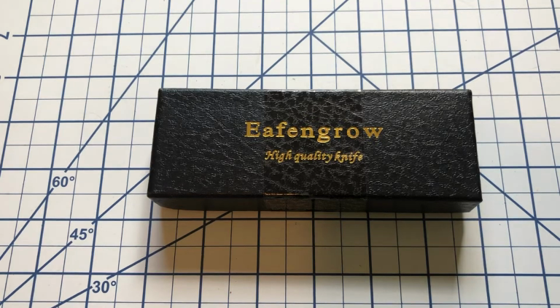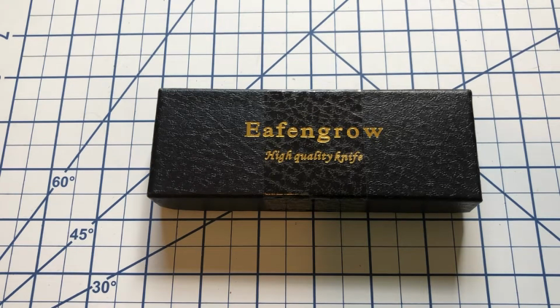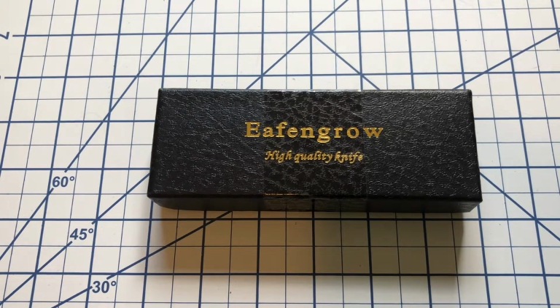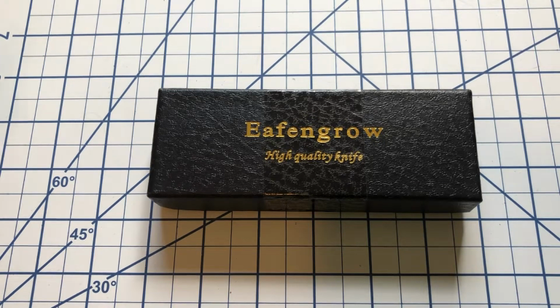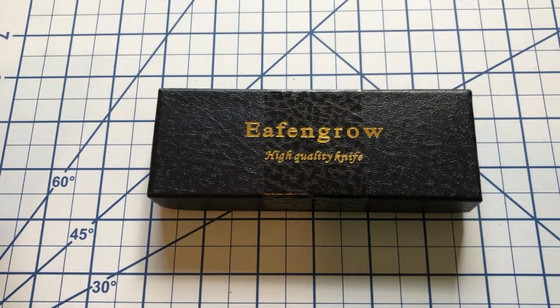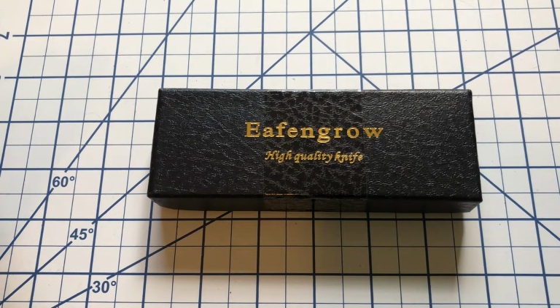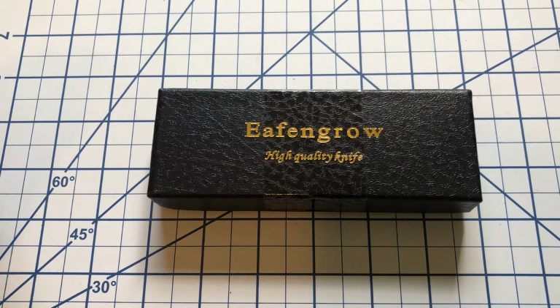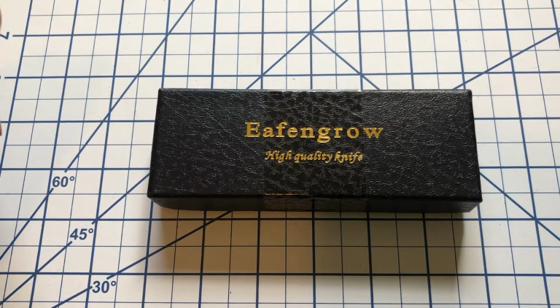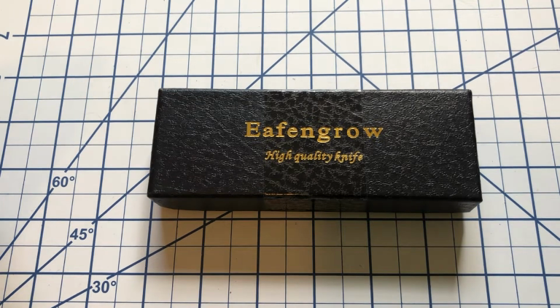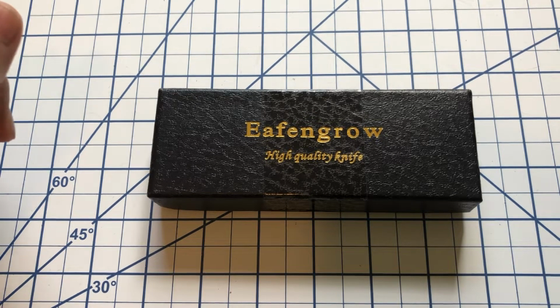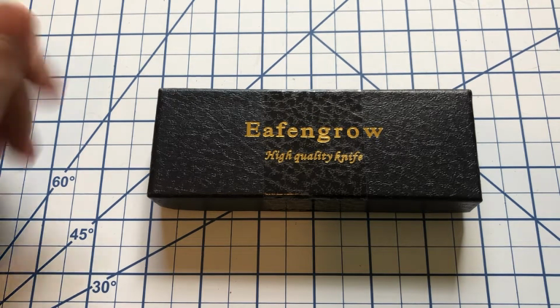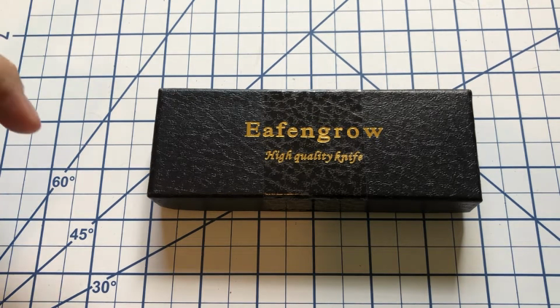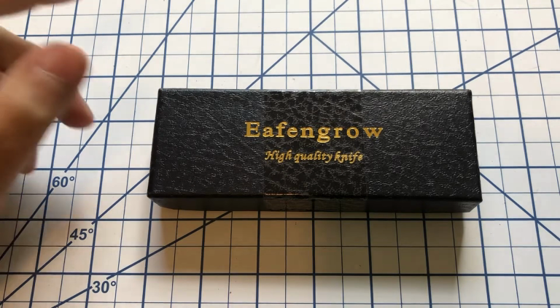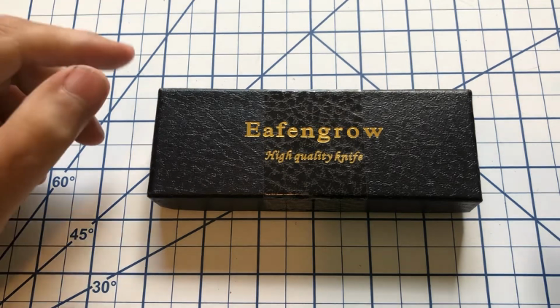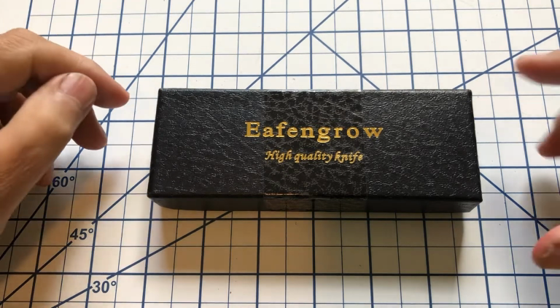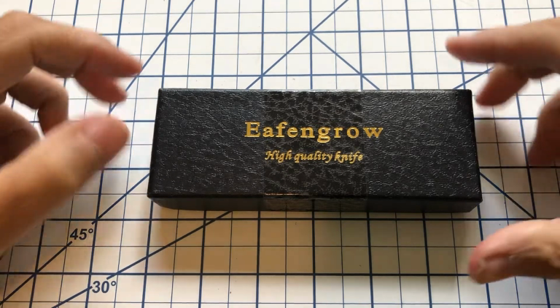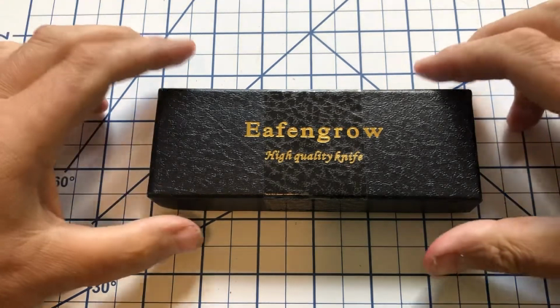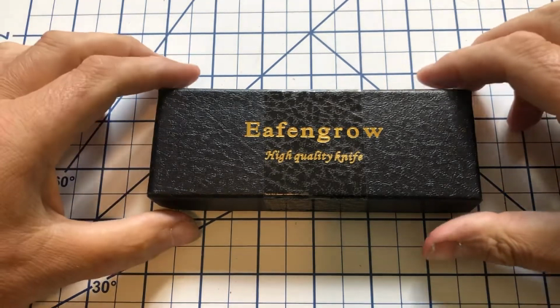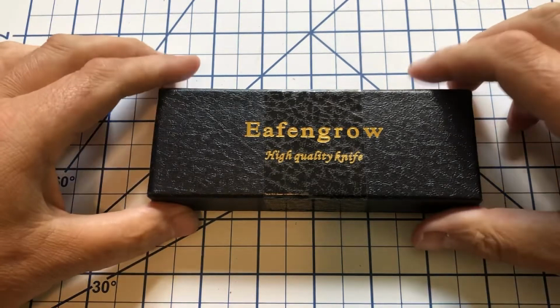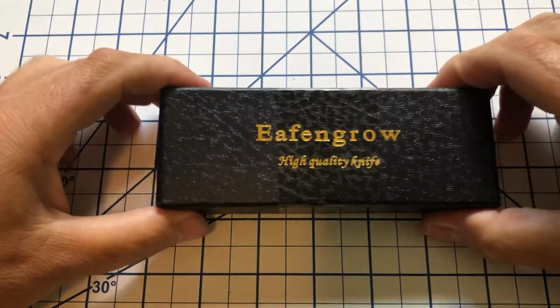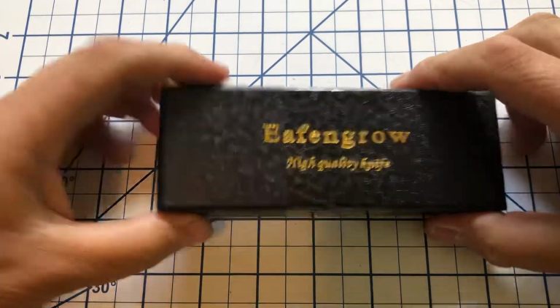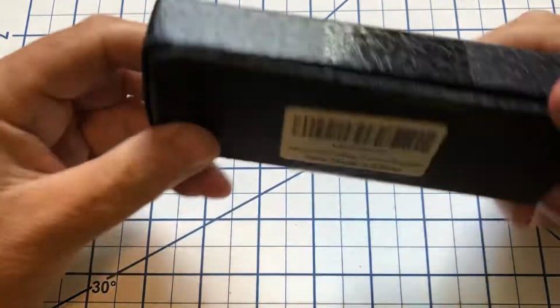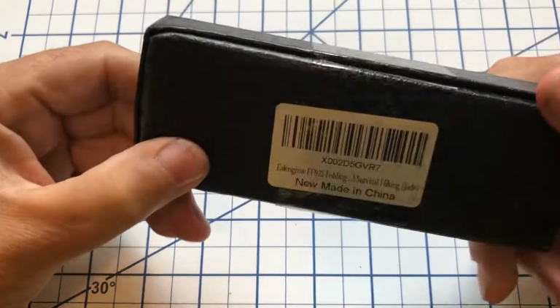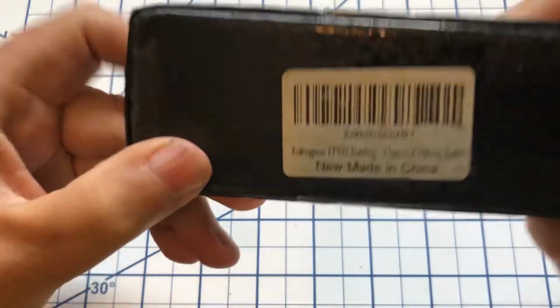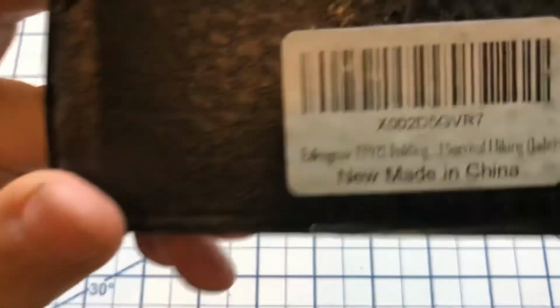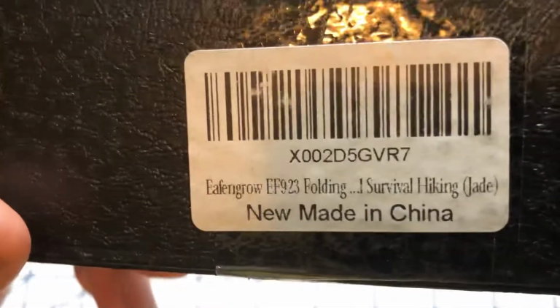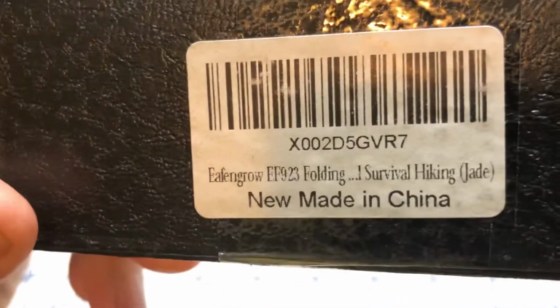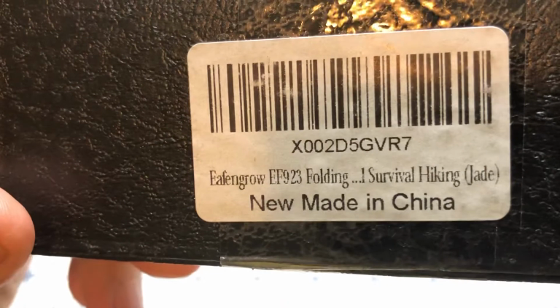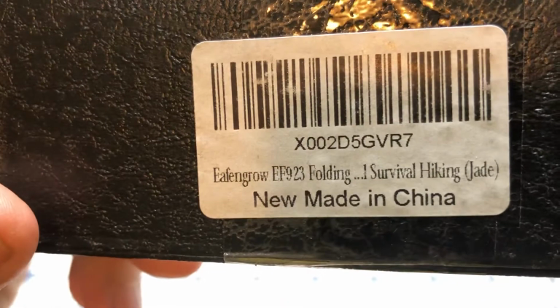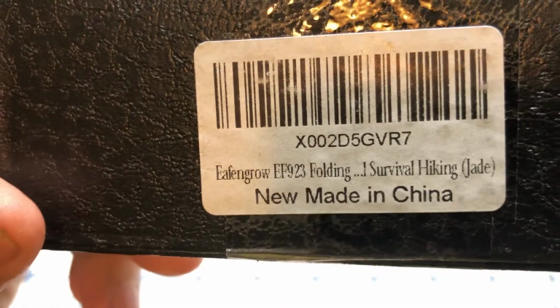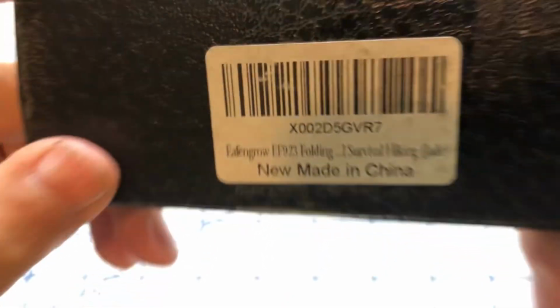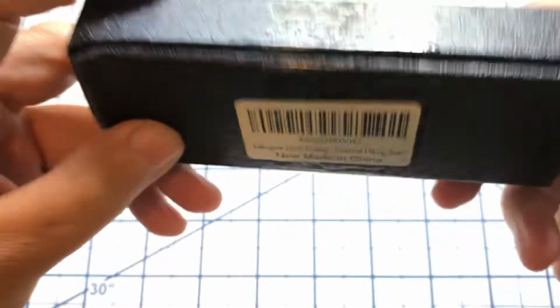Hi everyone, welcome to North Star Knife Reviews. Today I'm looking at an Eafengrow knife — this is the Eafengrow EF923.